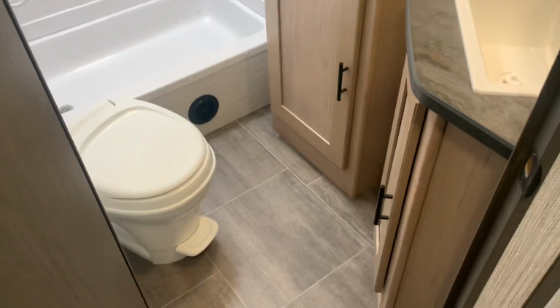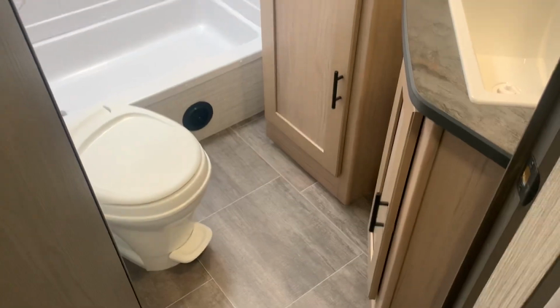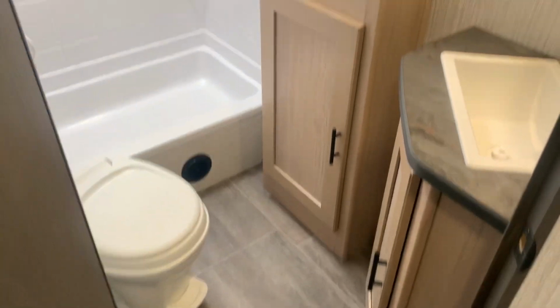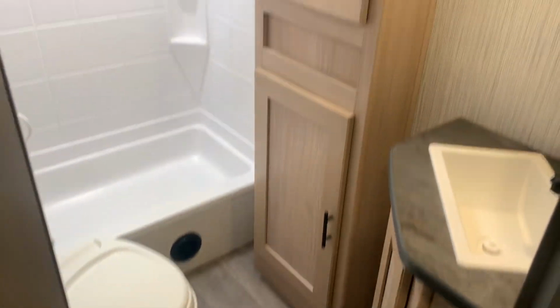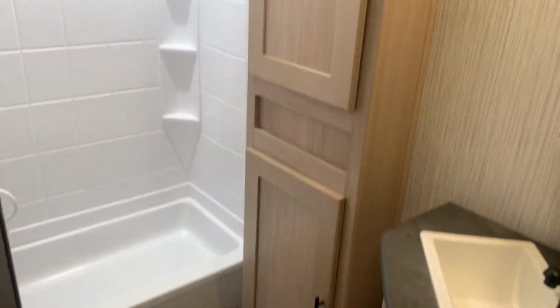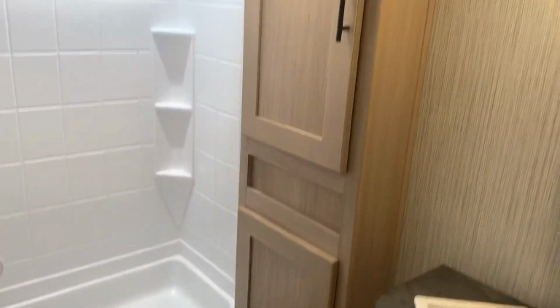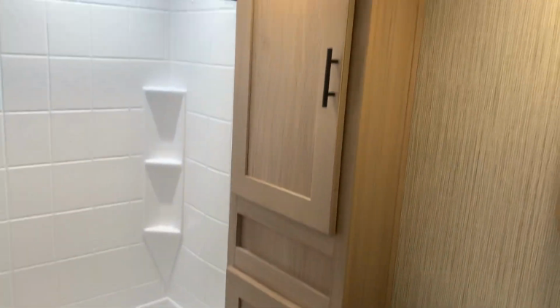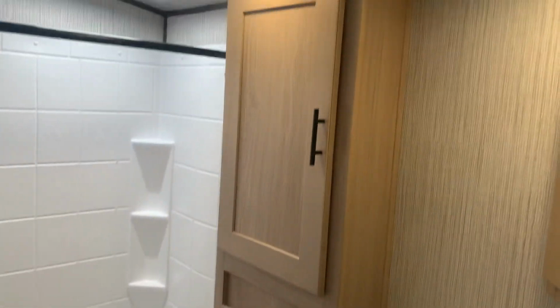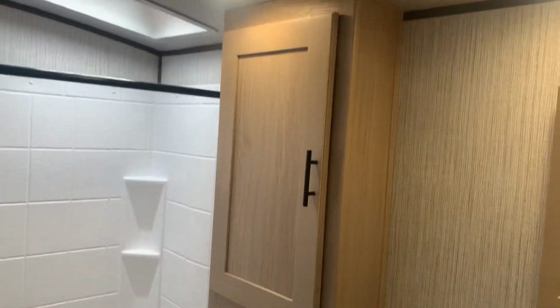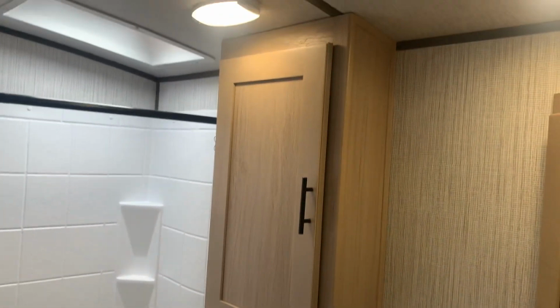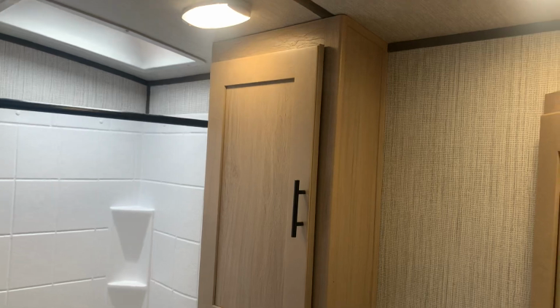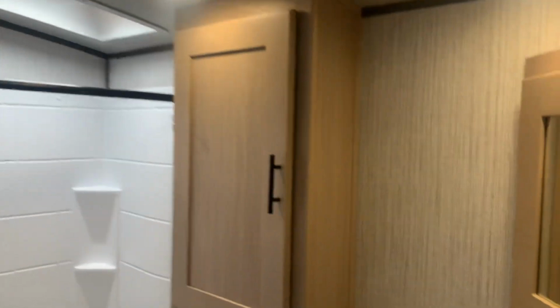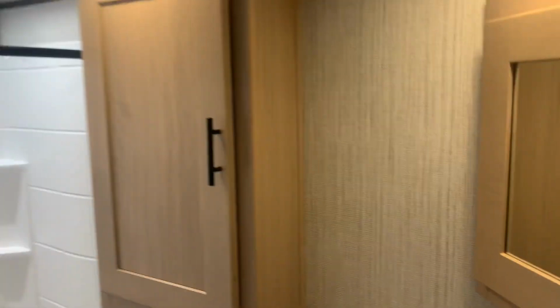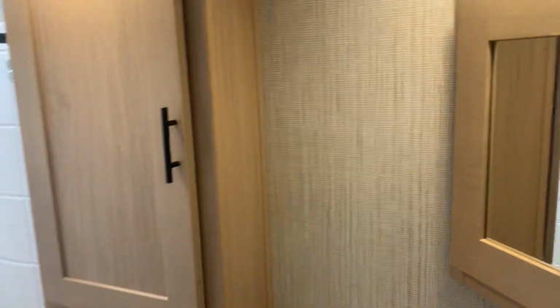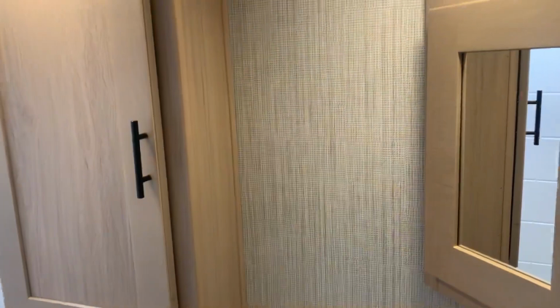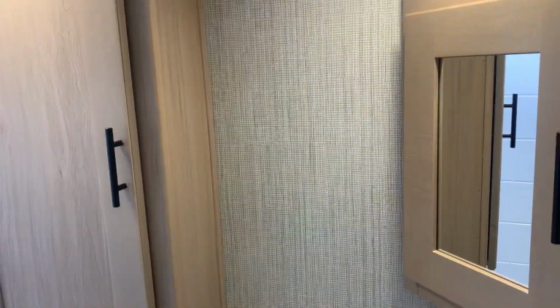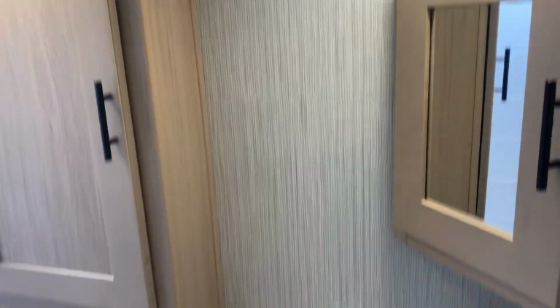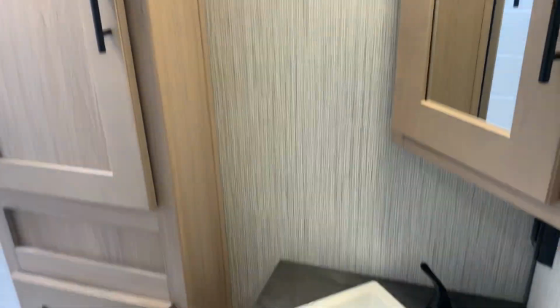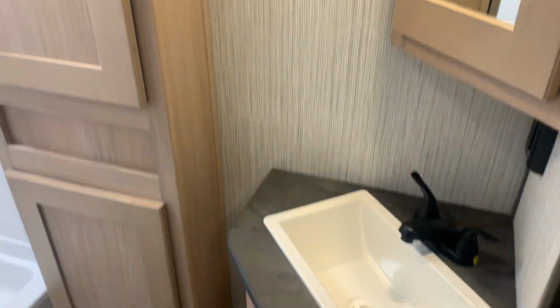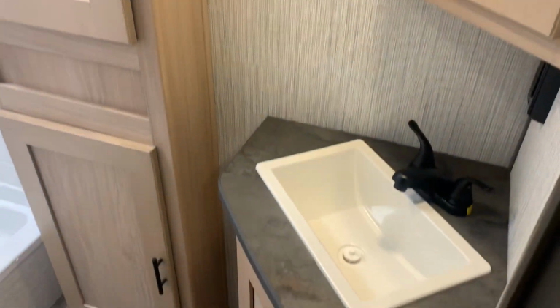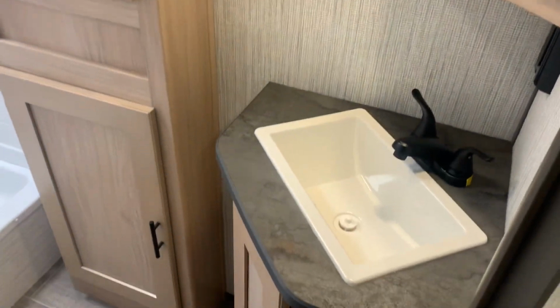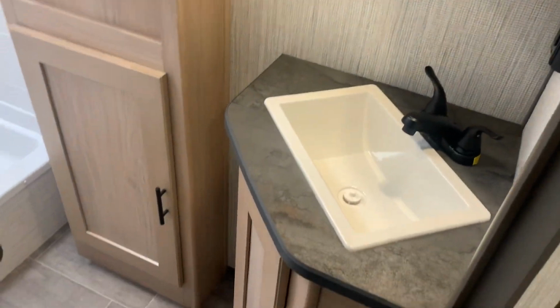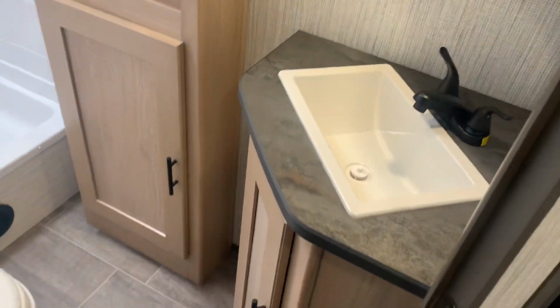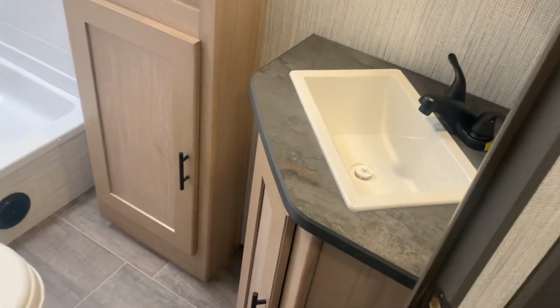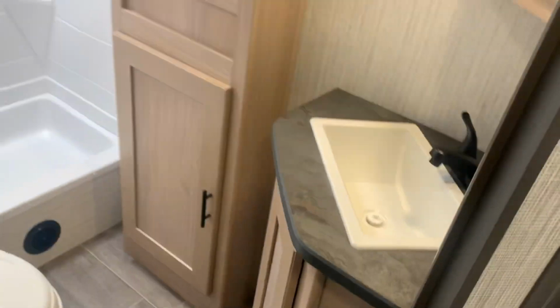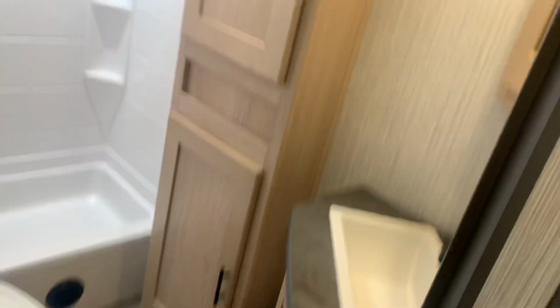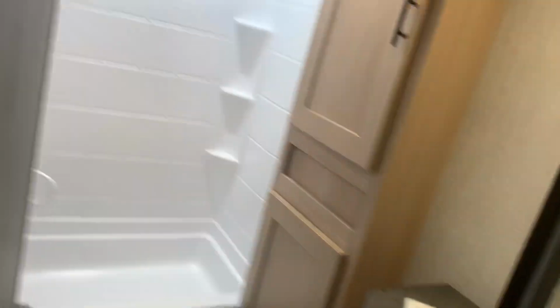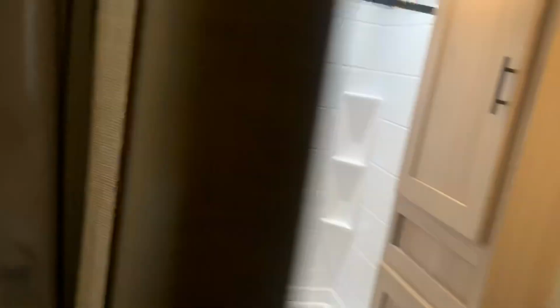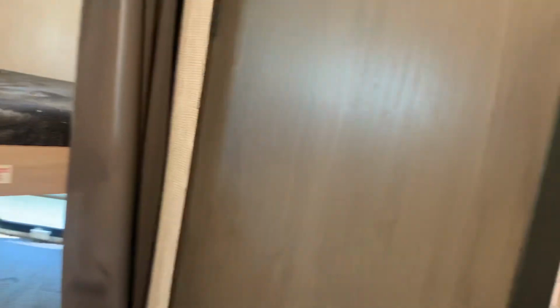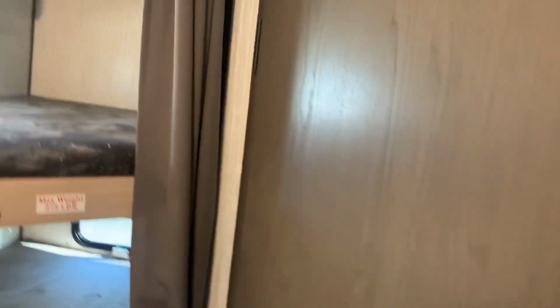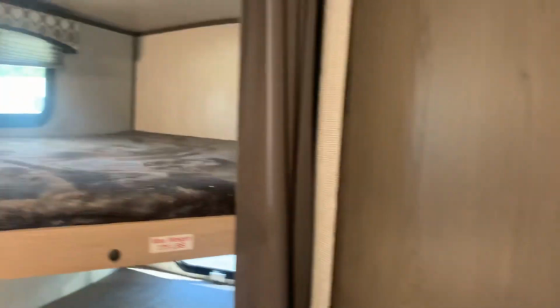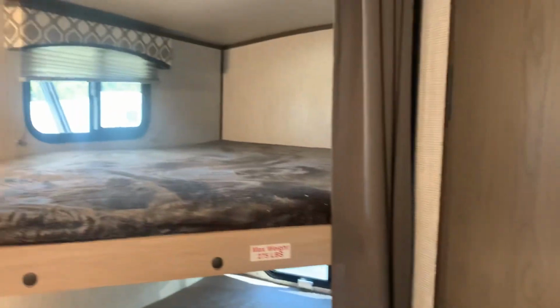Foot flush toilet. Nice little linen closet there in the bathroom. We checked all your lines — everything's good, no warranty issues.